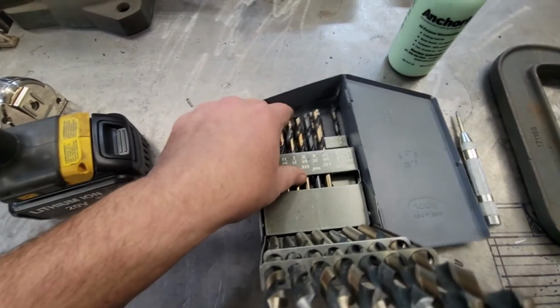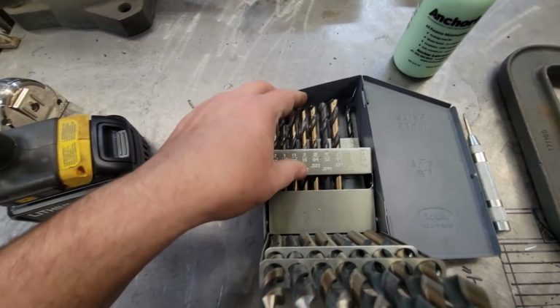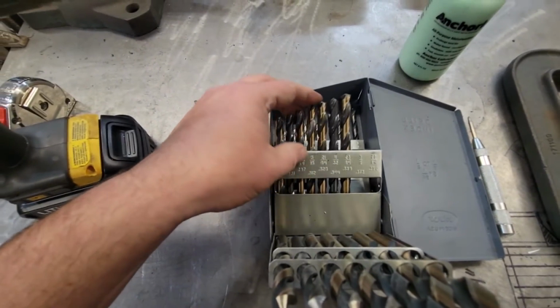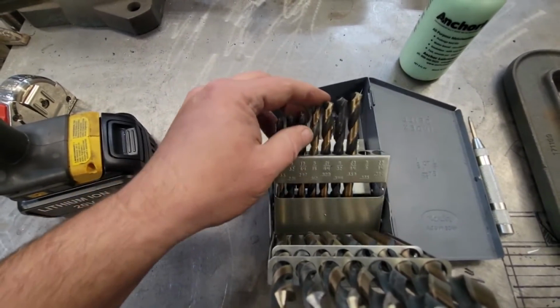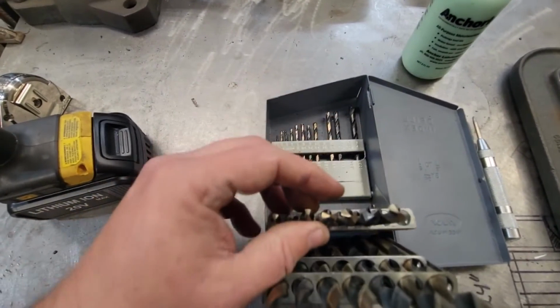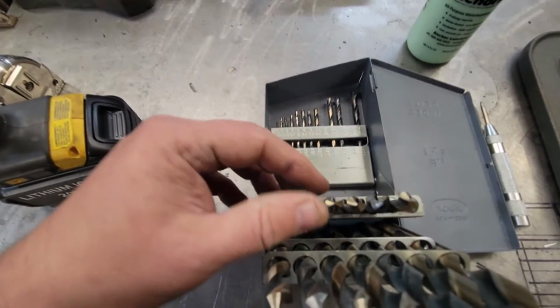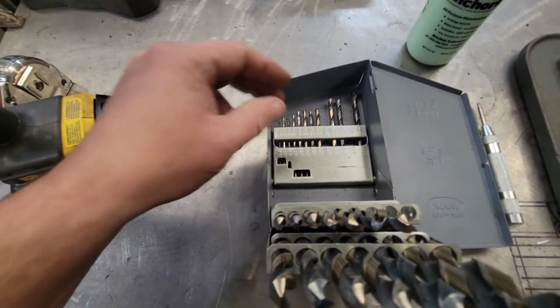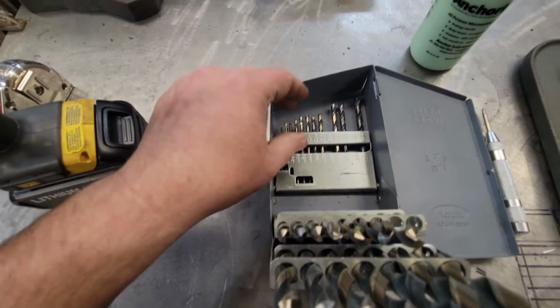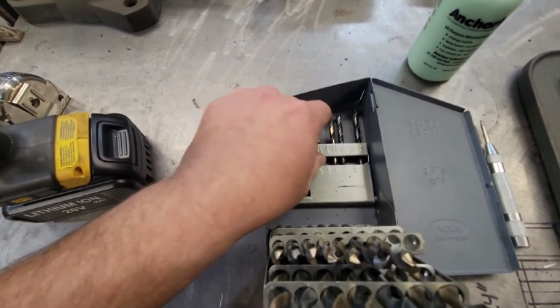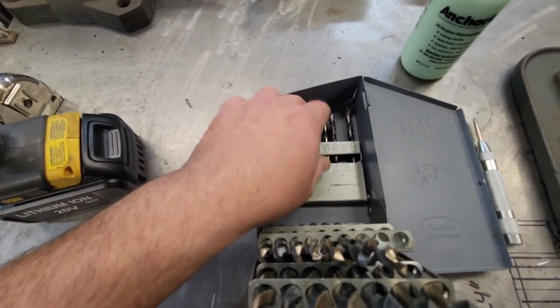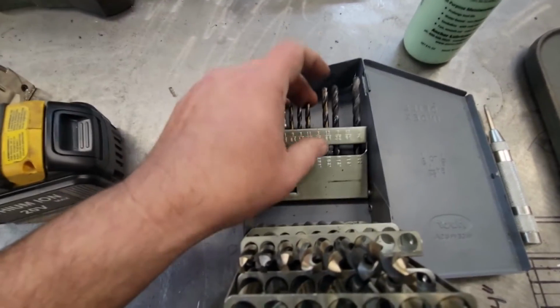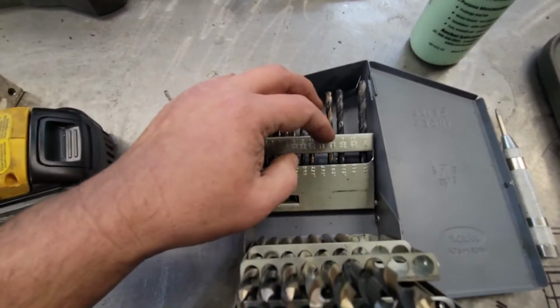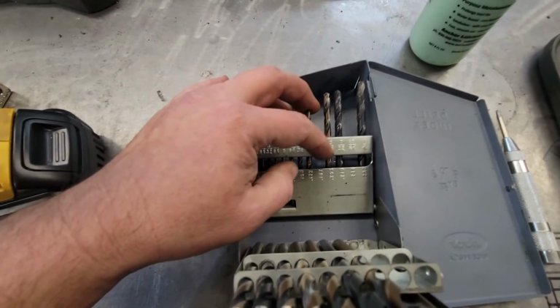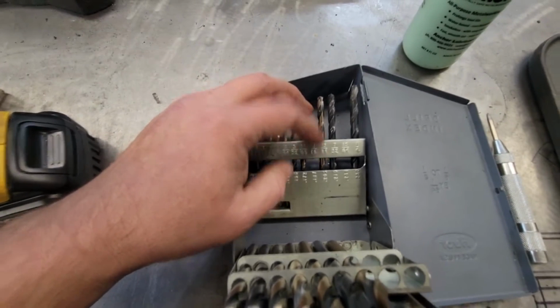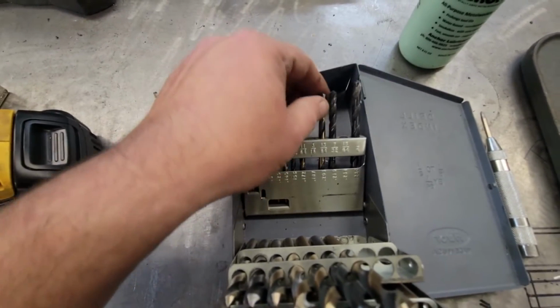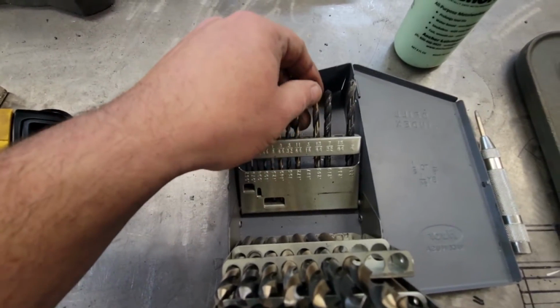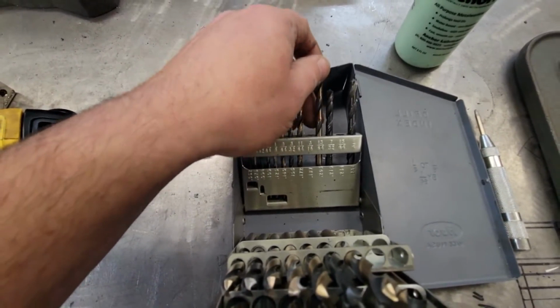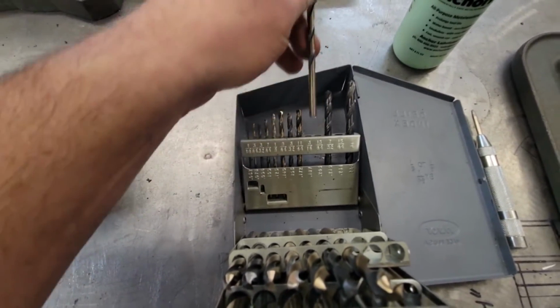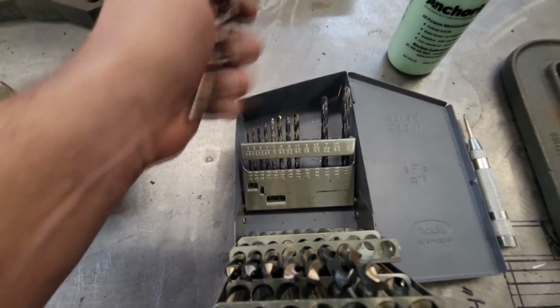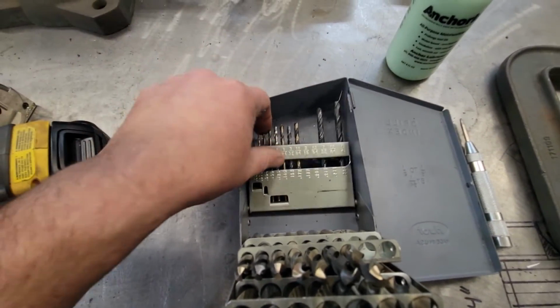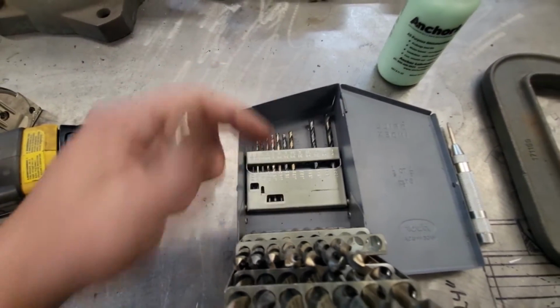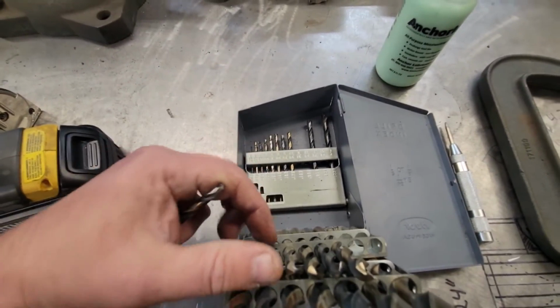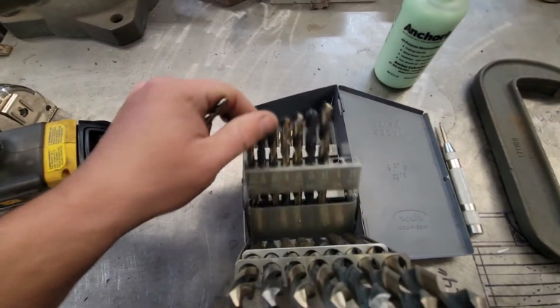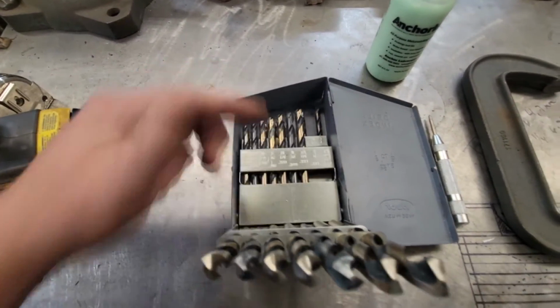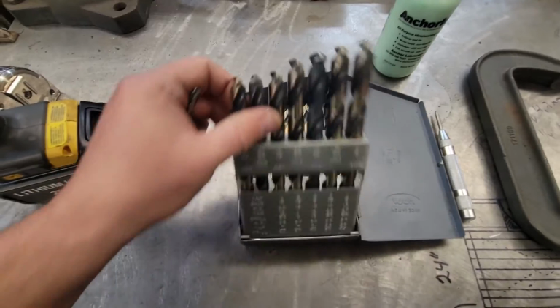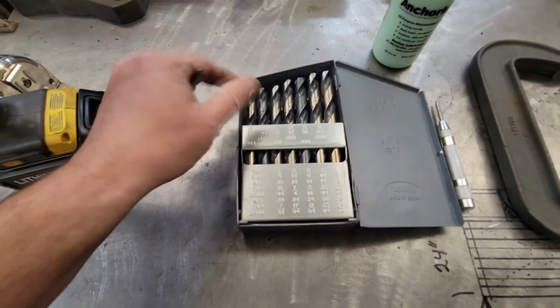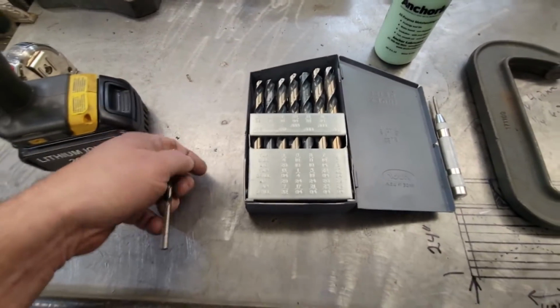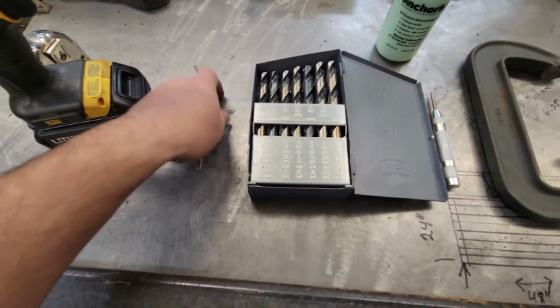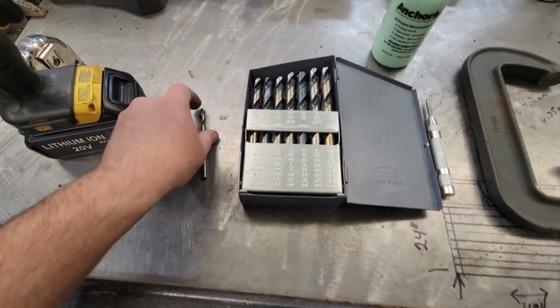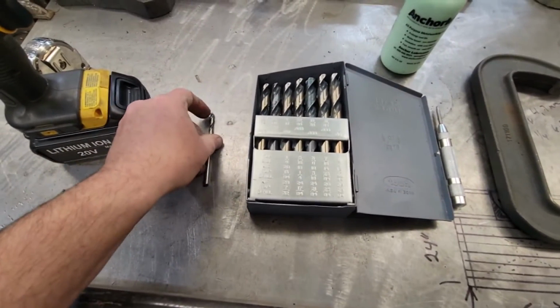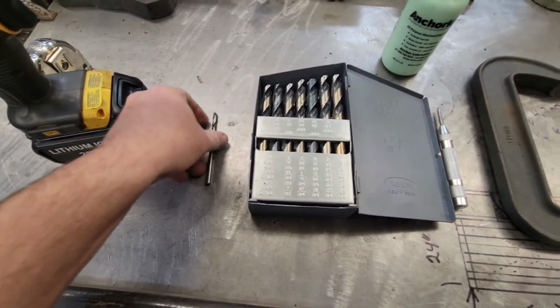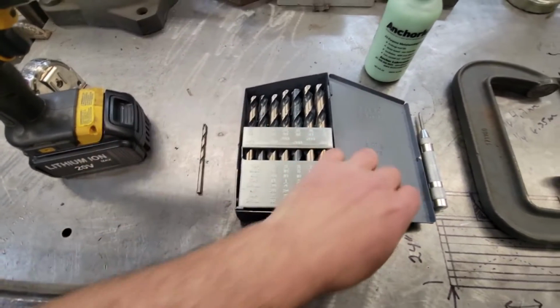I can't convert all this to metric — you might have to go visit Mr. Google to do that. But right here's our 13/64ths. We'll go ahead and get that out and get it ready. I'm going to set that to the side.